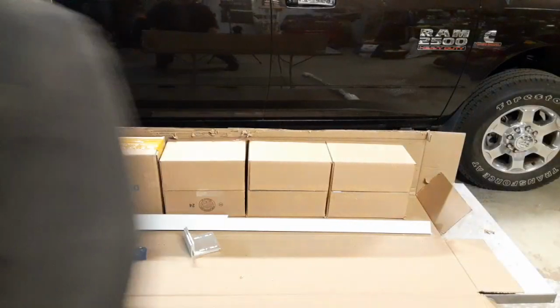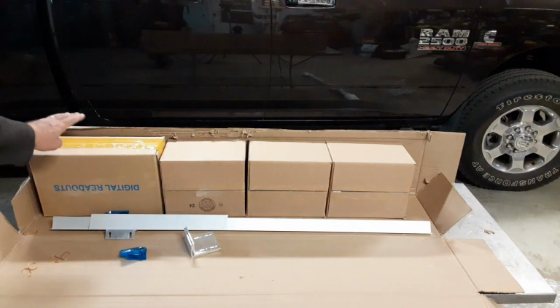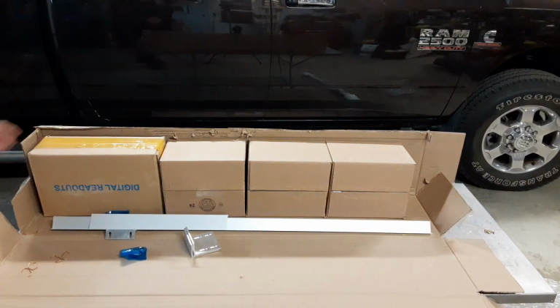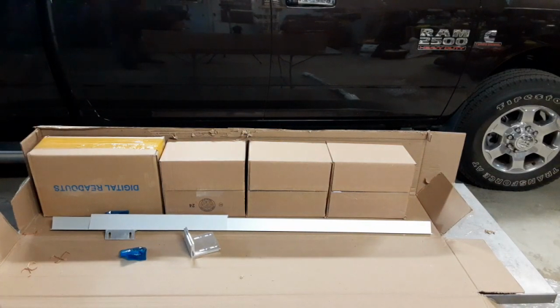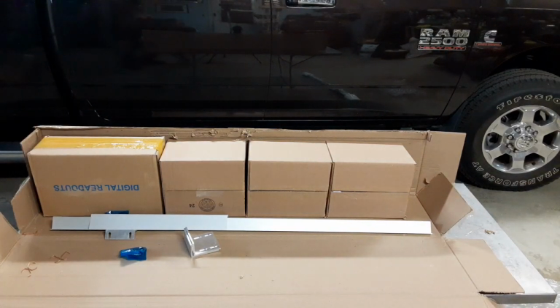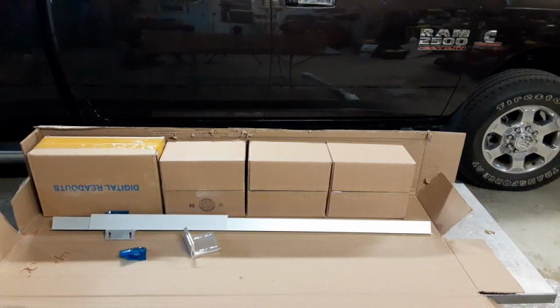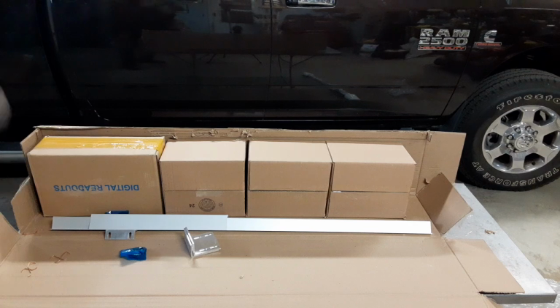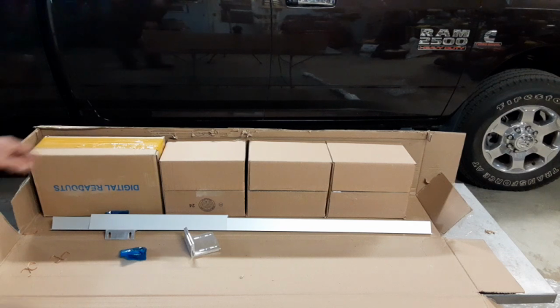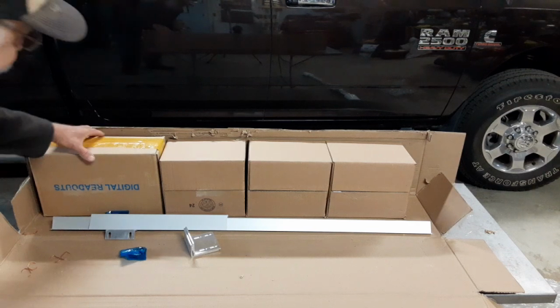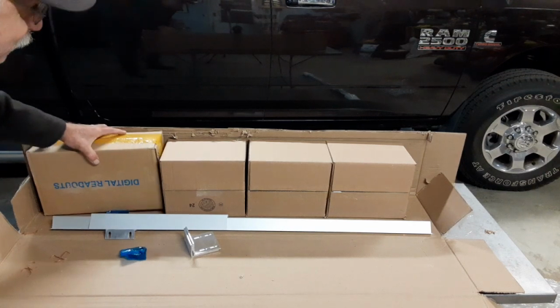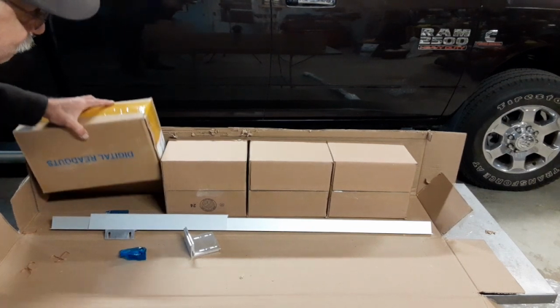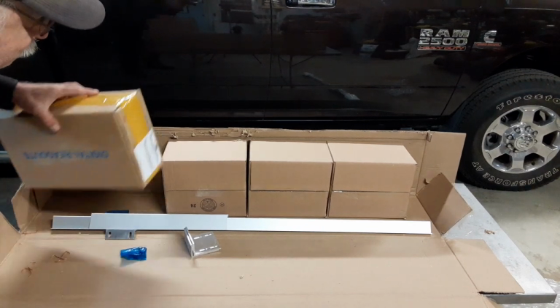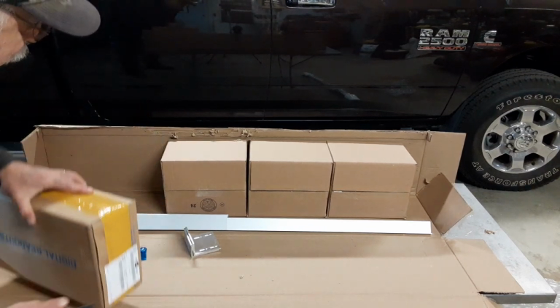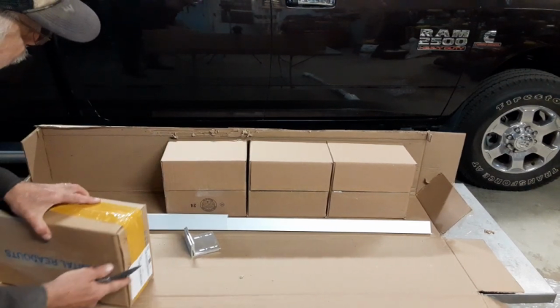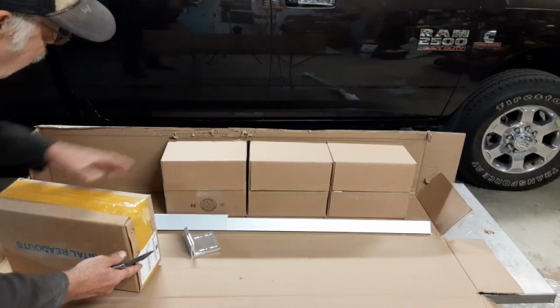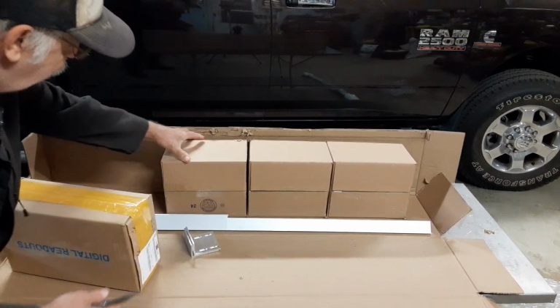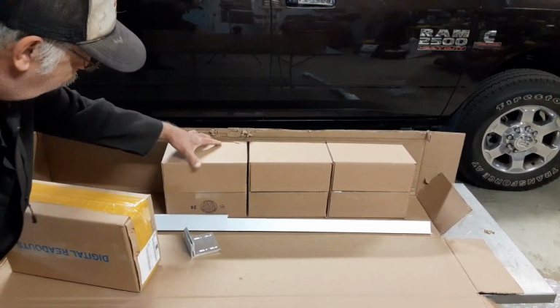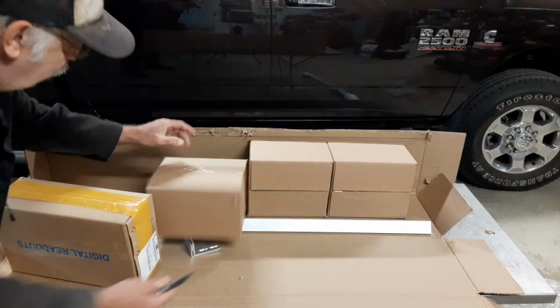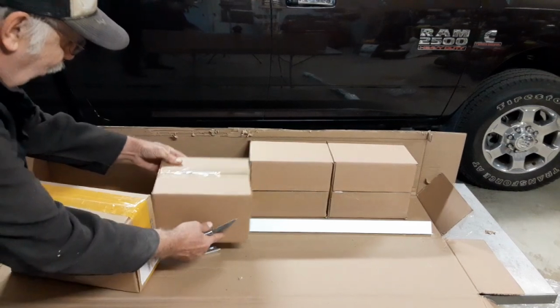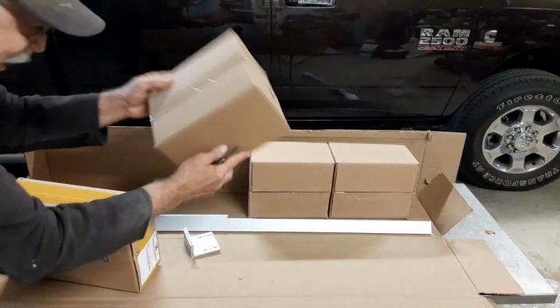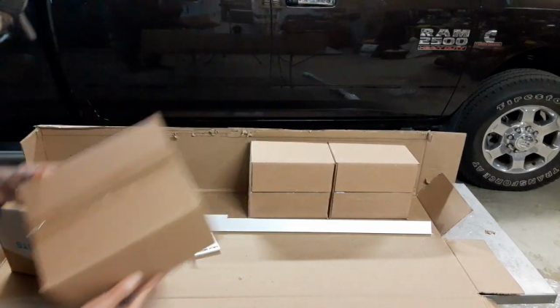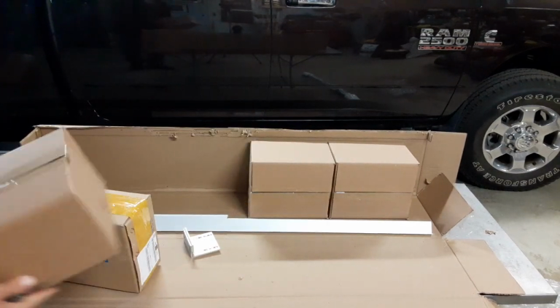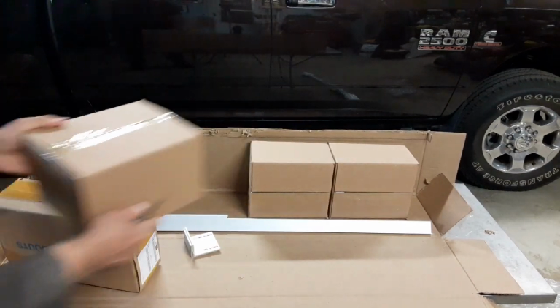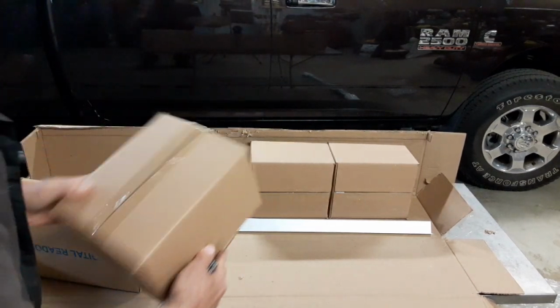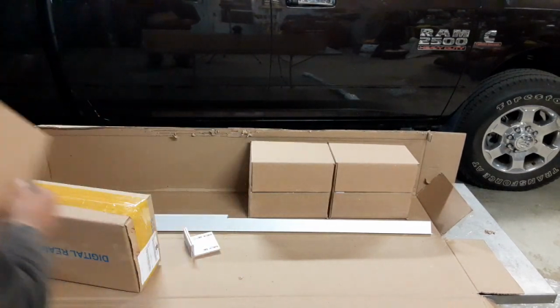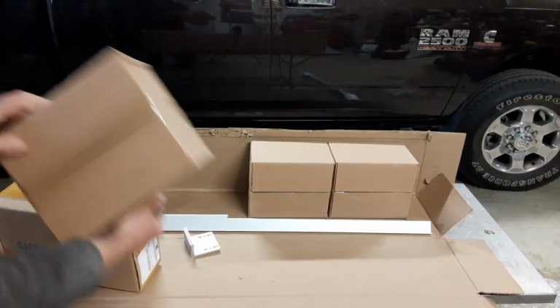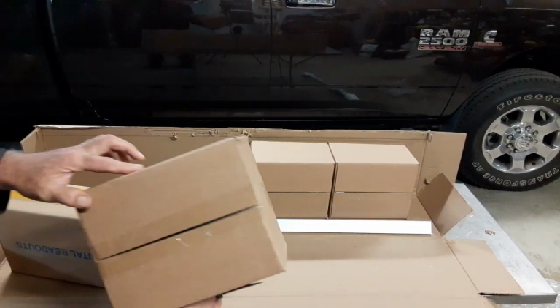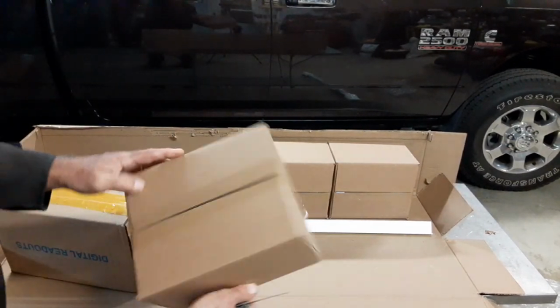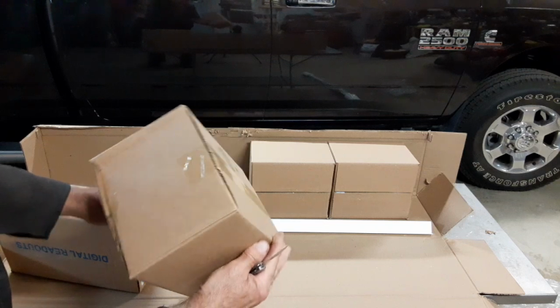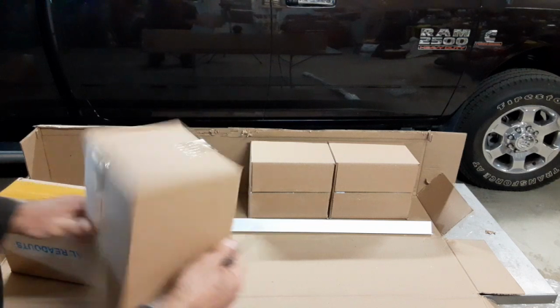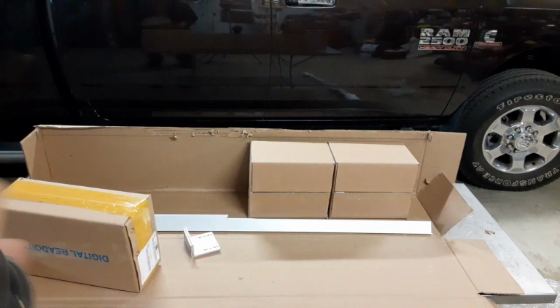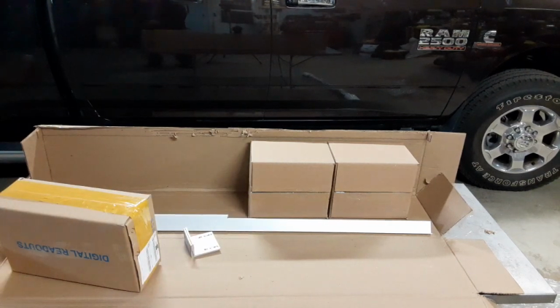I take it this is the controller, or the reader. It's empty — look at all these boxes they use for packing. Well, that's actually kind of smart.